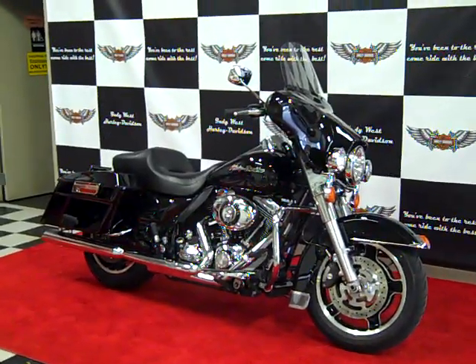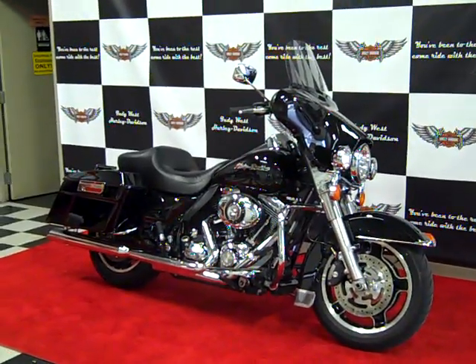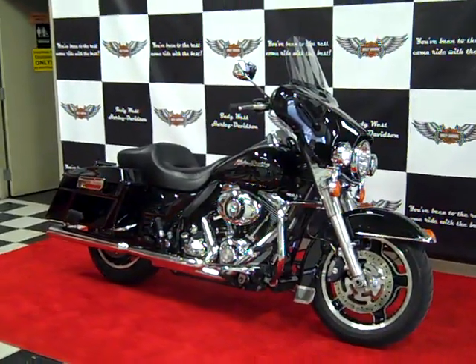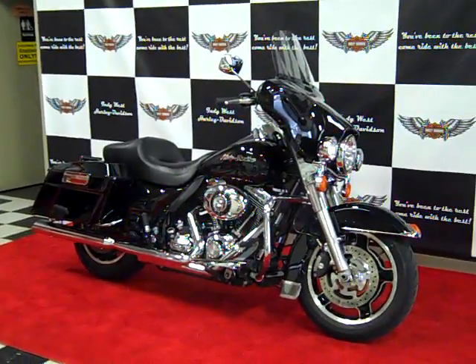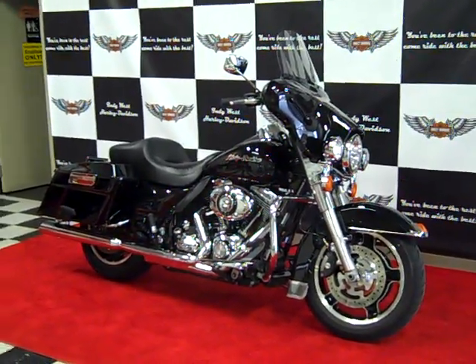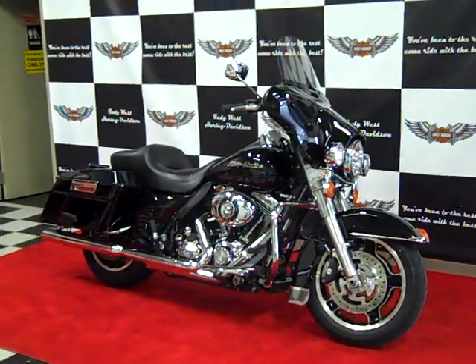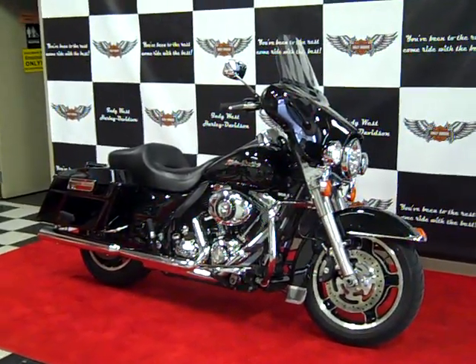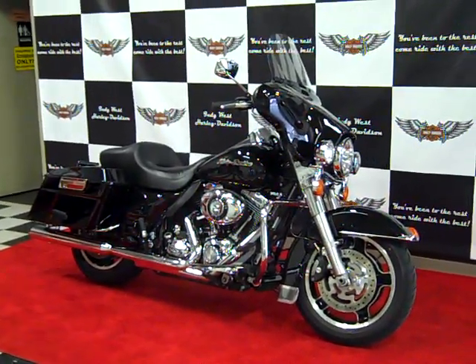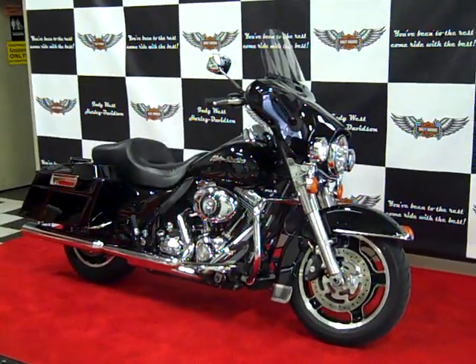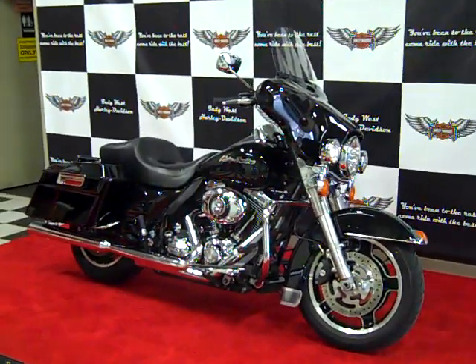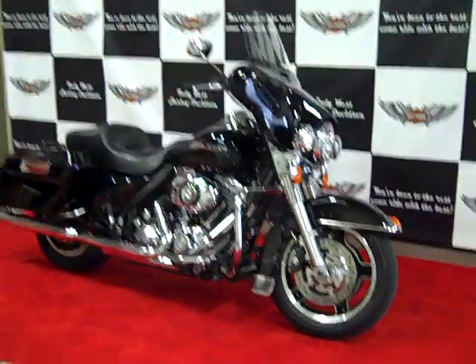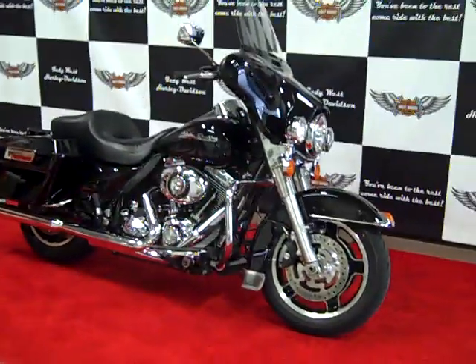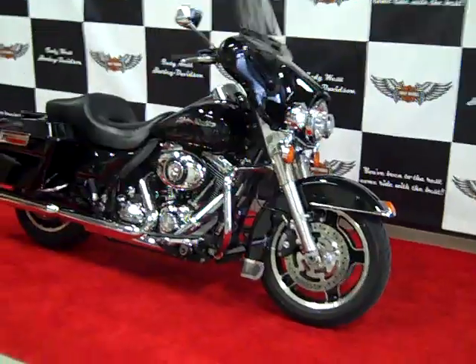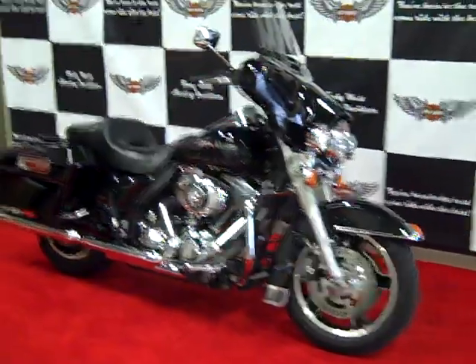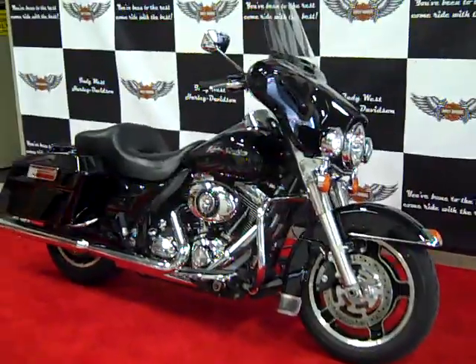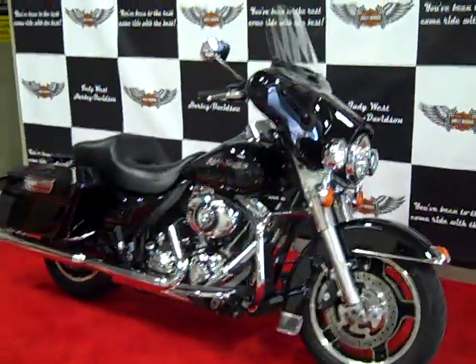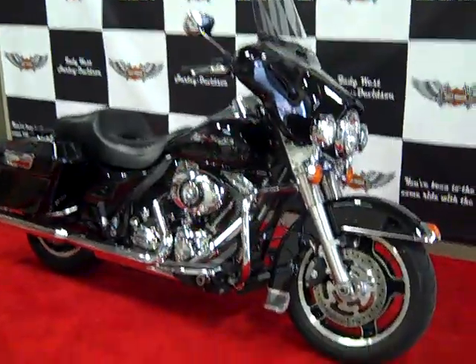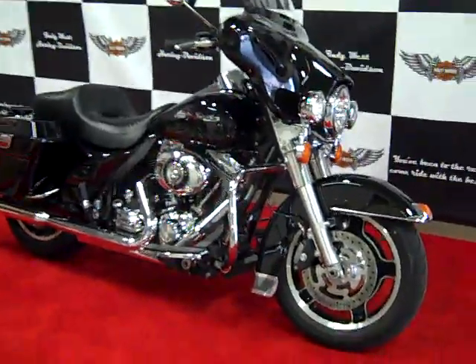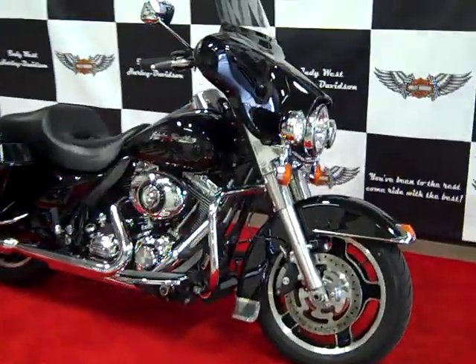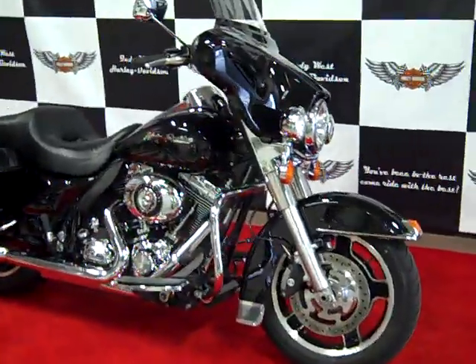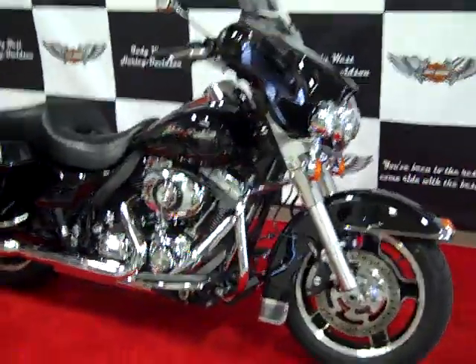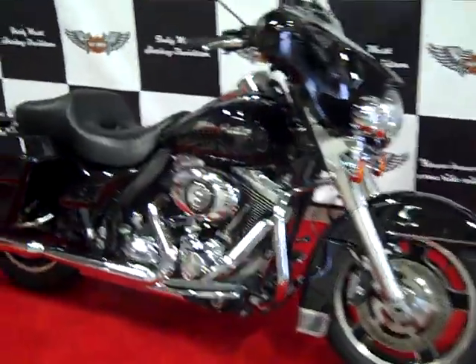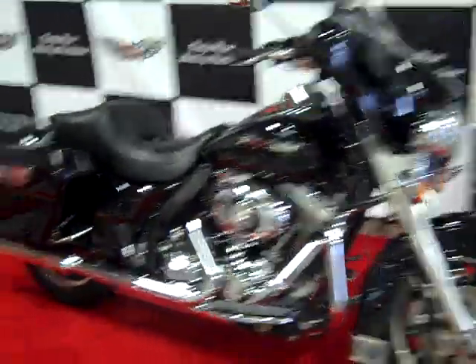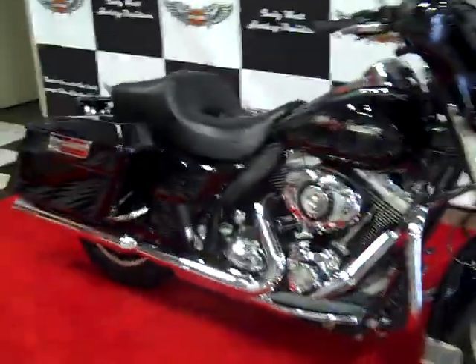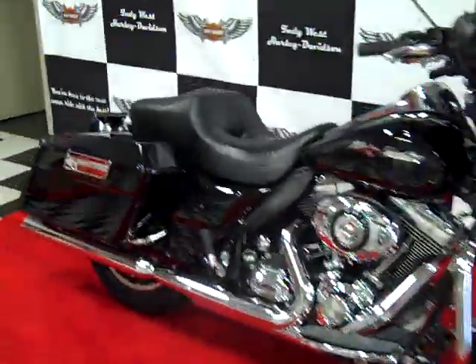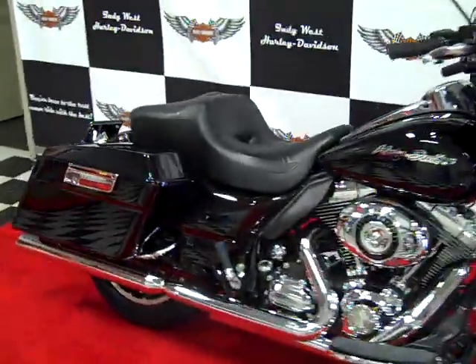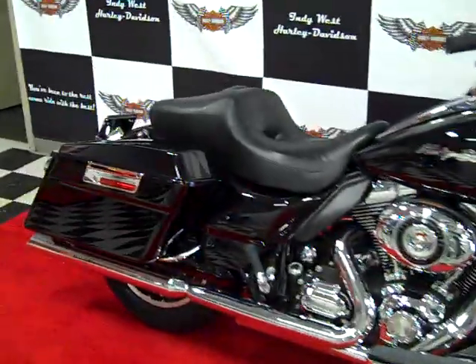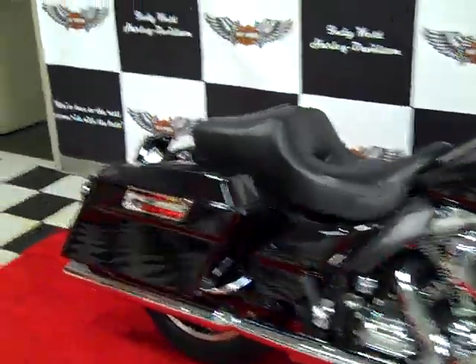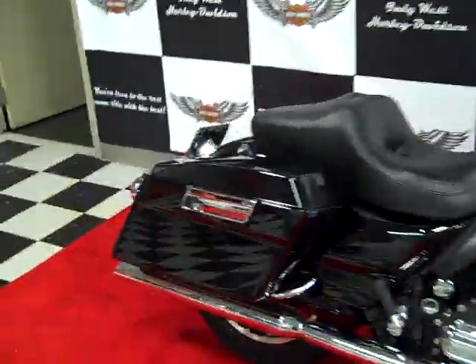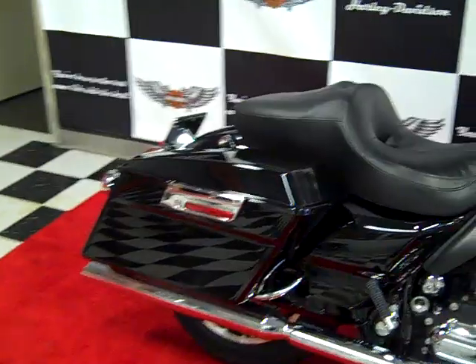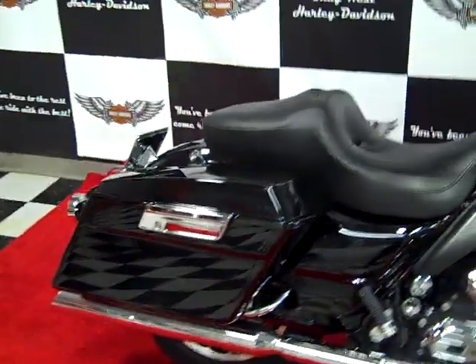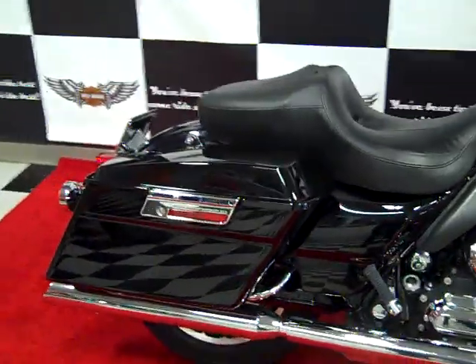Coming at you from IndyWest Harley-Davidson in Plainfield, Indiana. Looking at a 2009 FL-HTP. This is actually a pre-owned police bike.